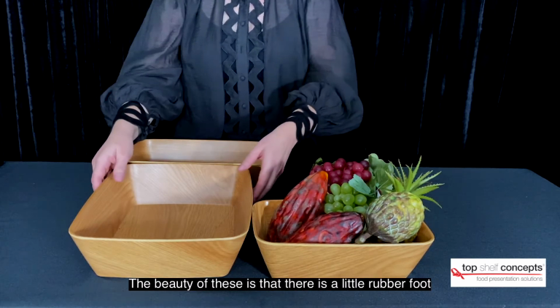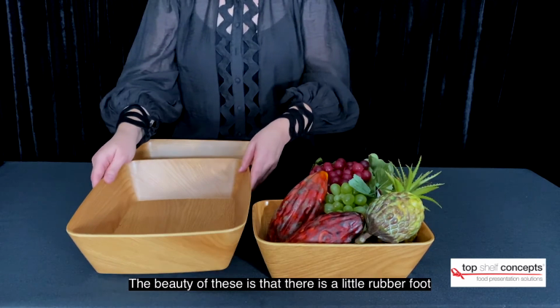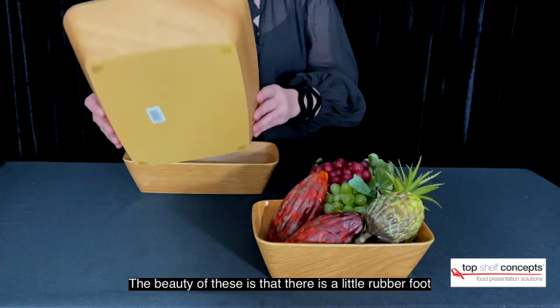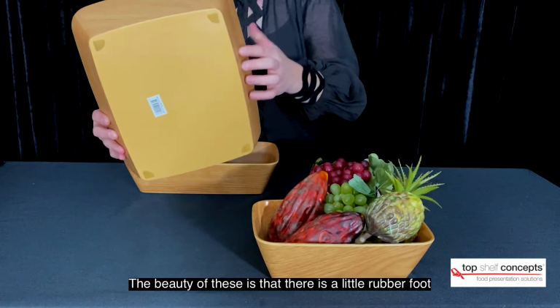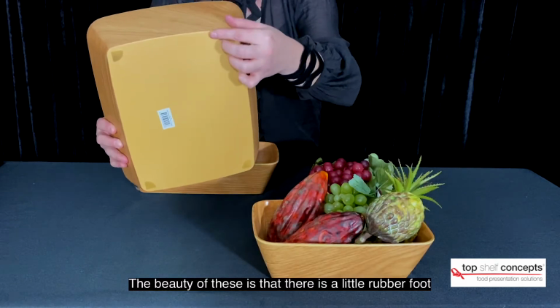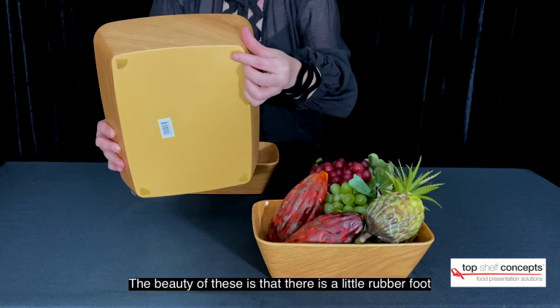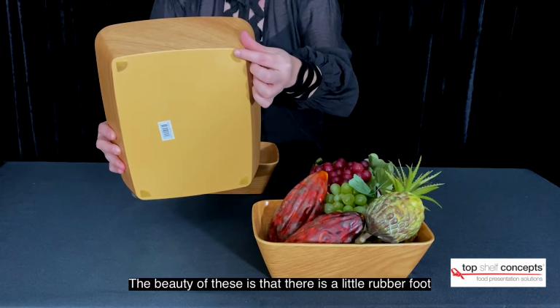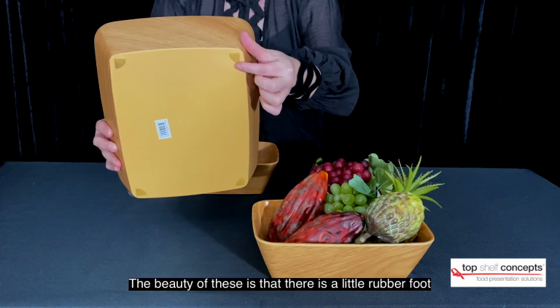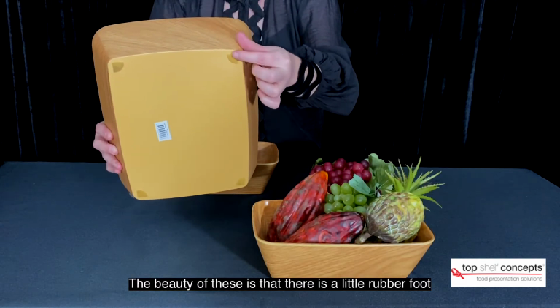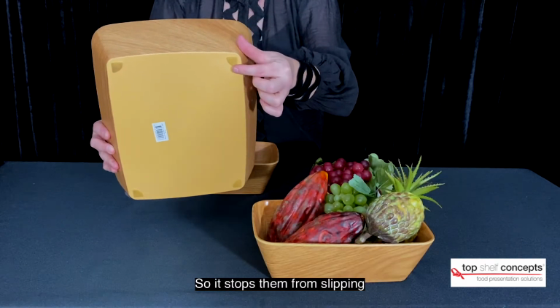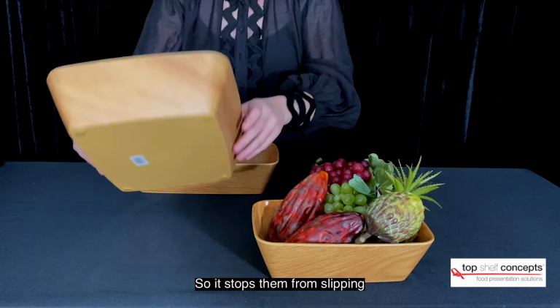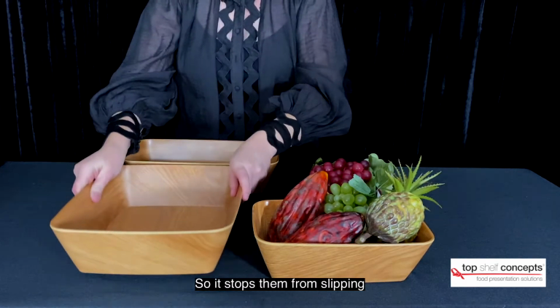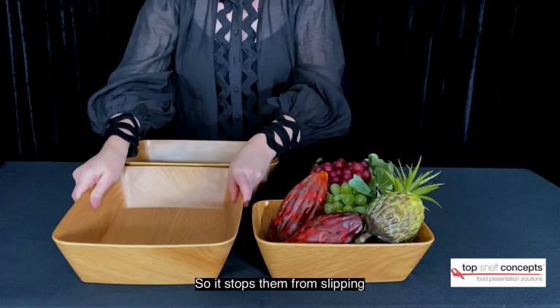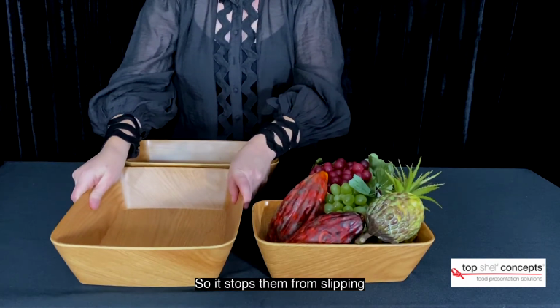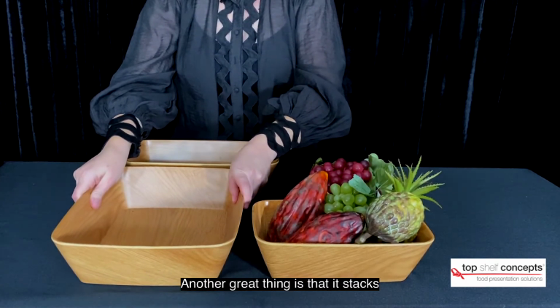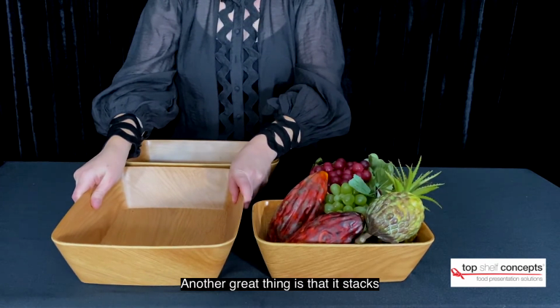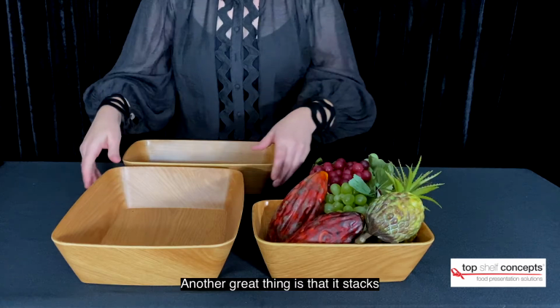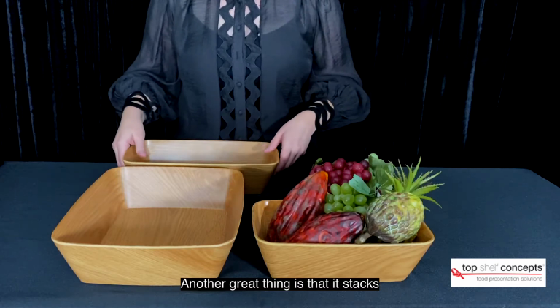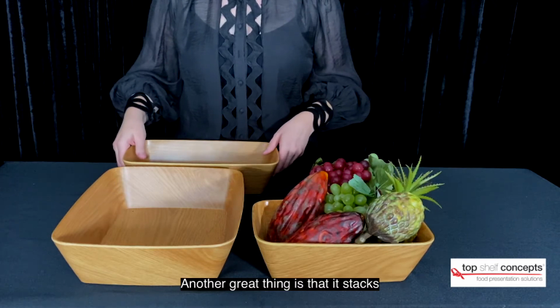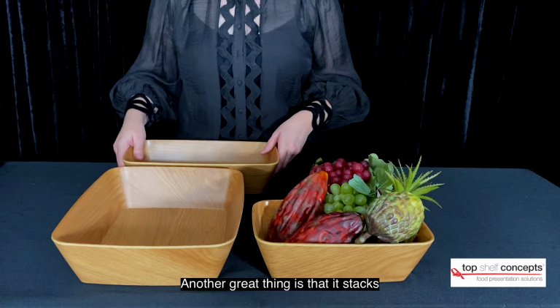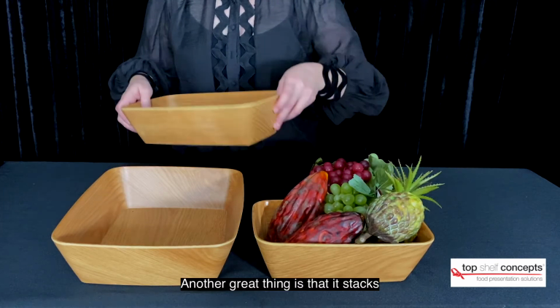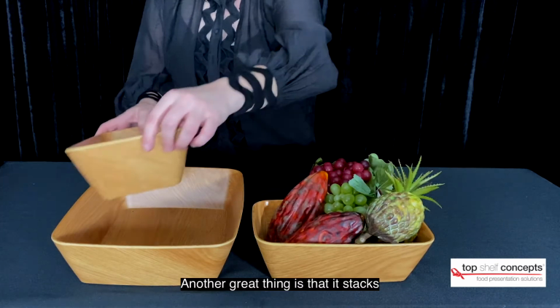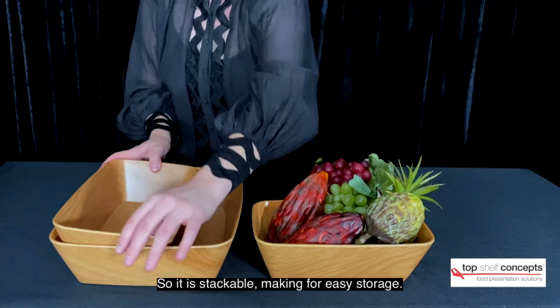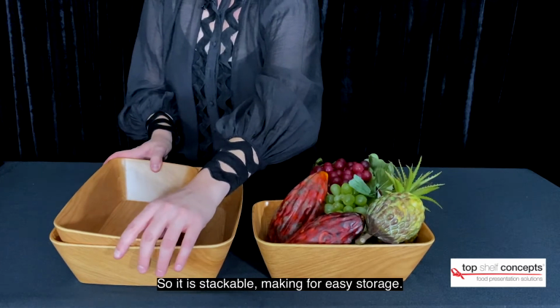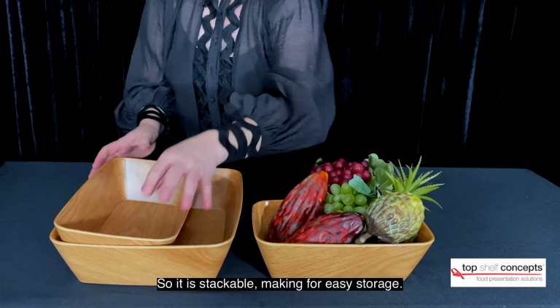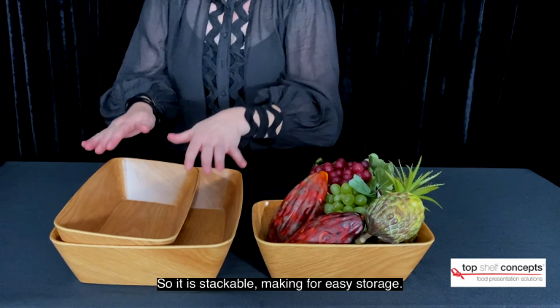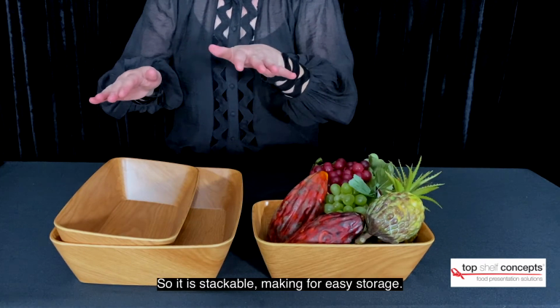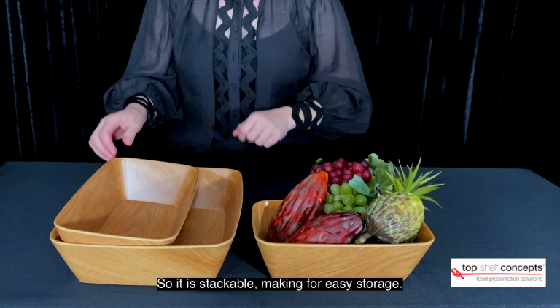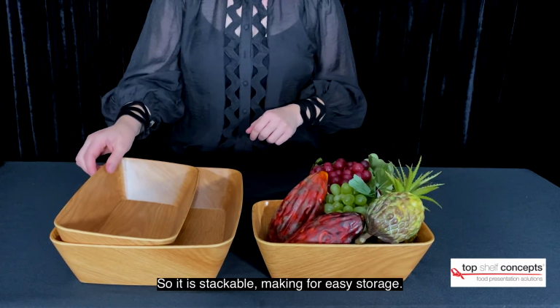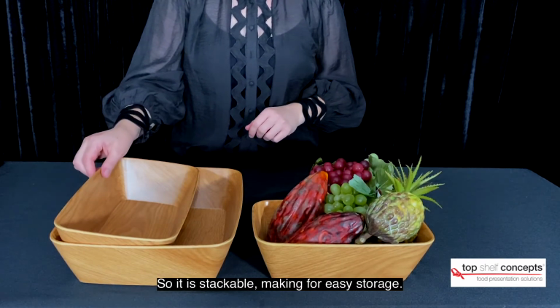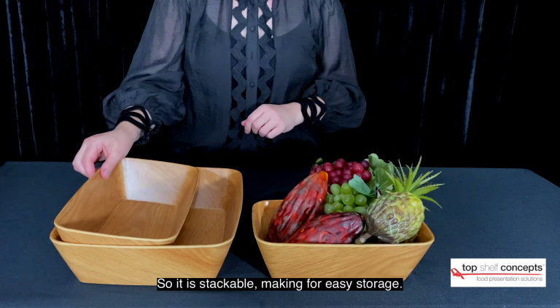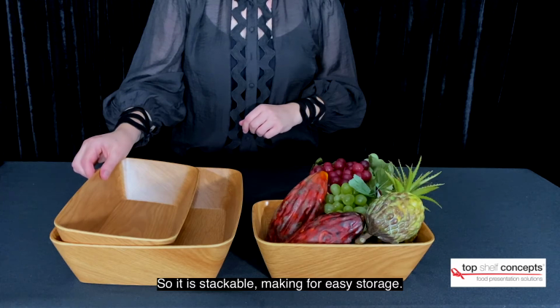The beauty of these is there's a little rubber foot so it stops it from slipping. Another great thing is that it stacks, so it's stackable, making for easy storage.